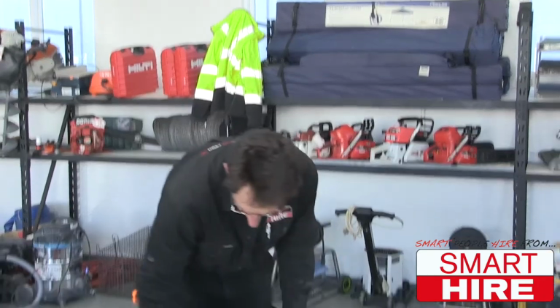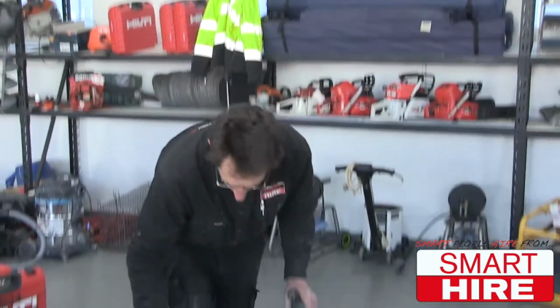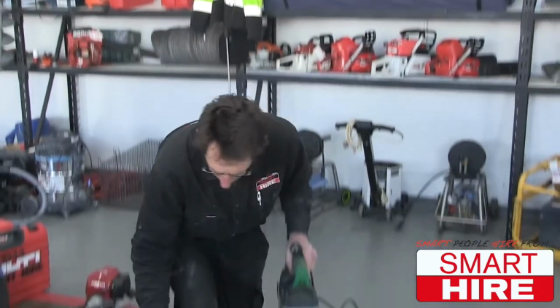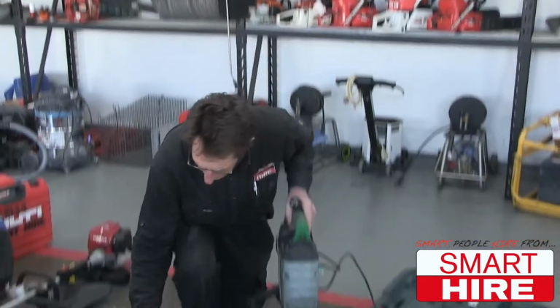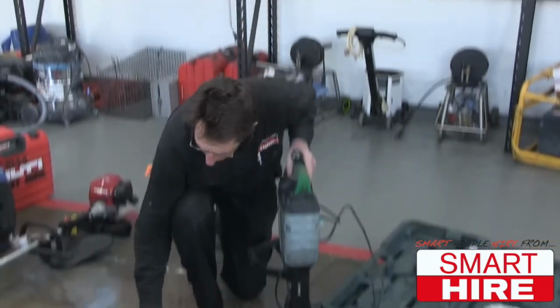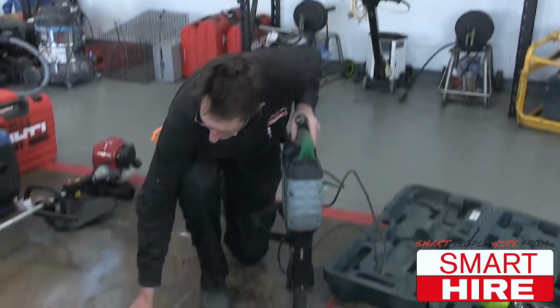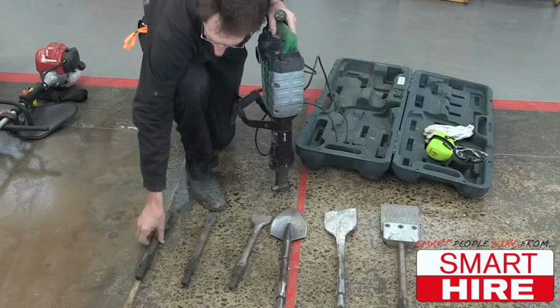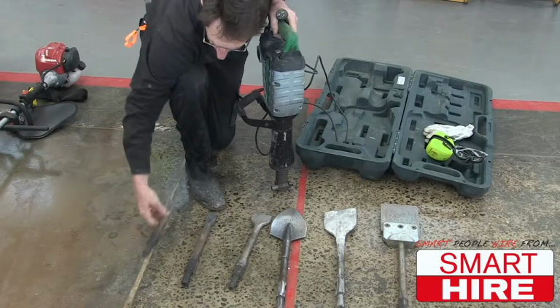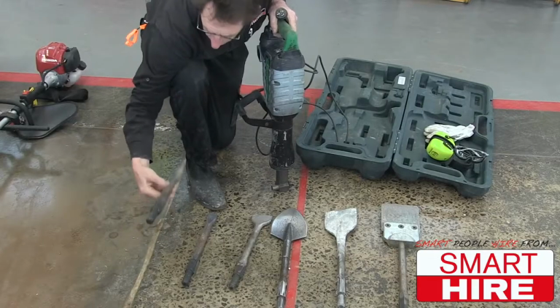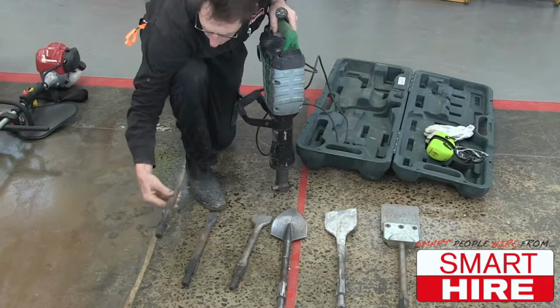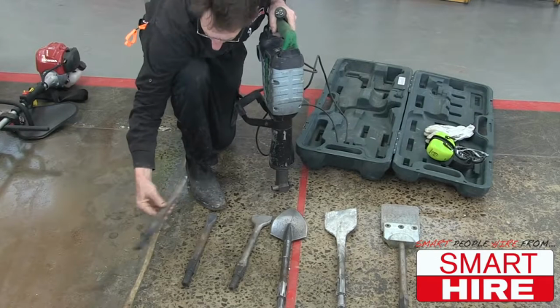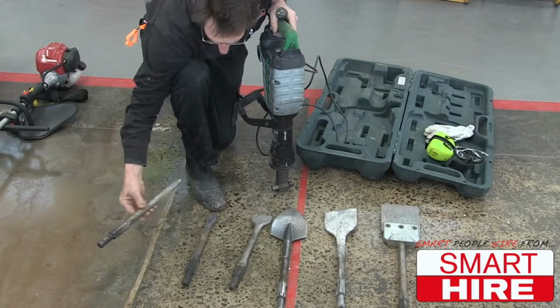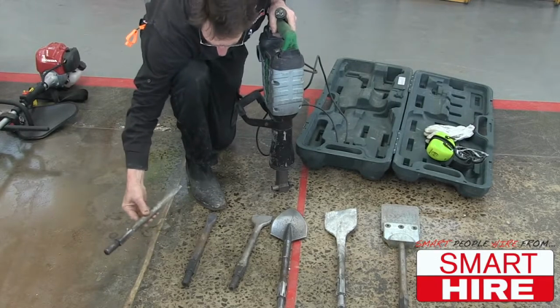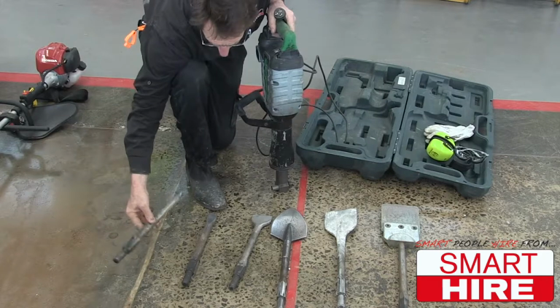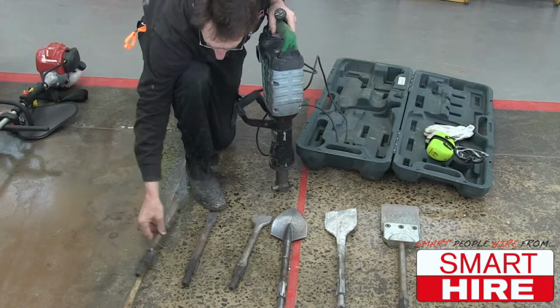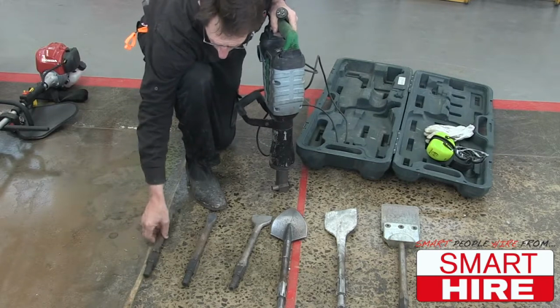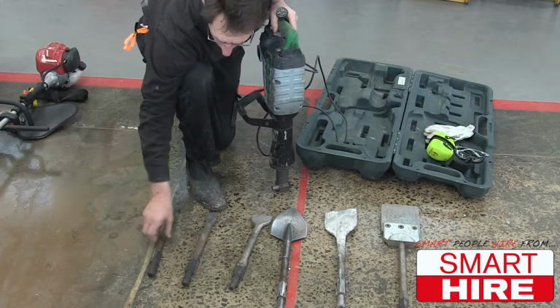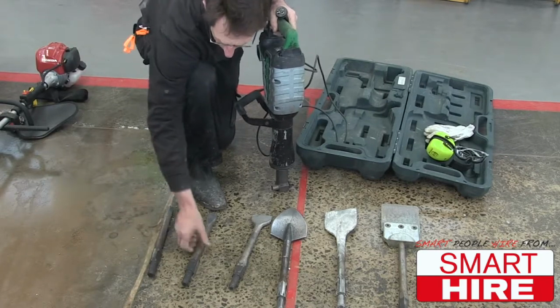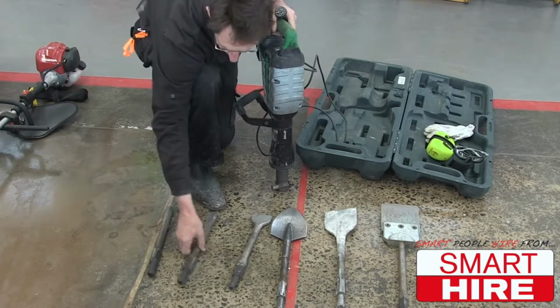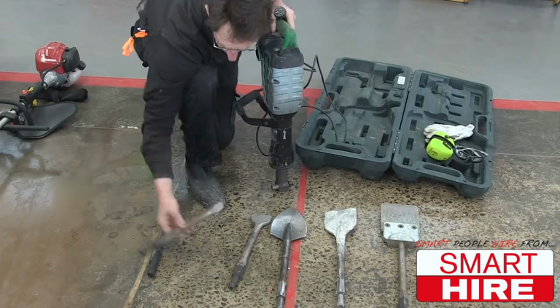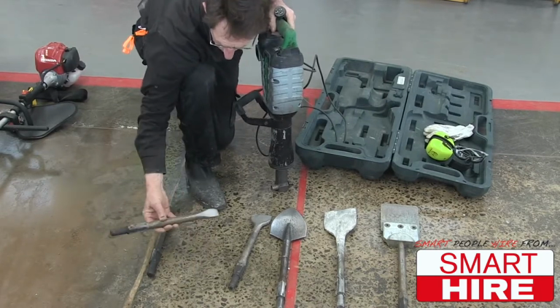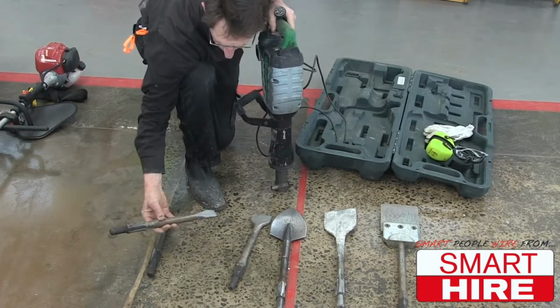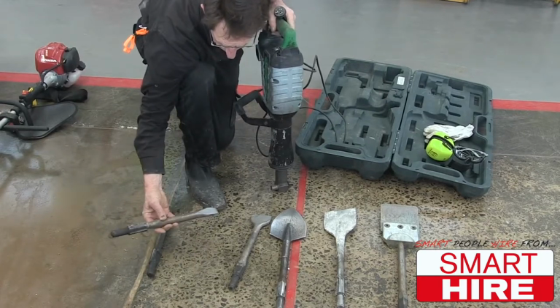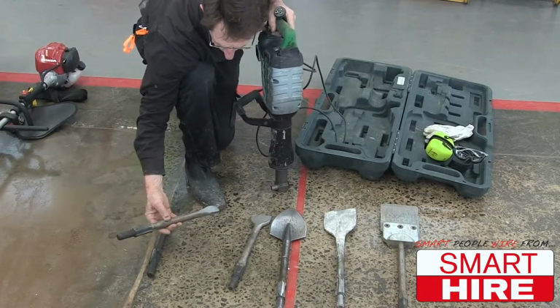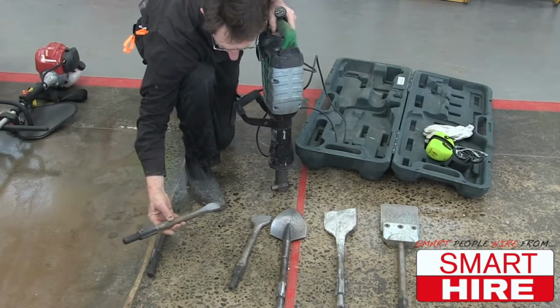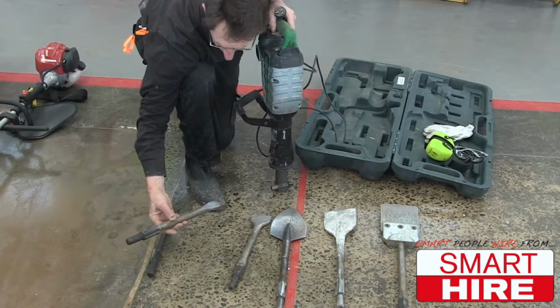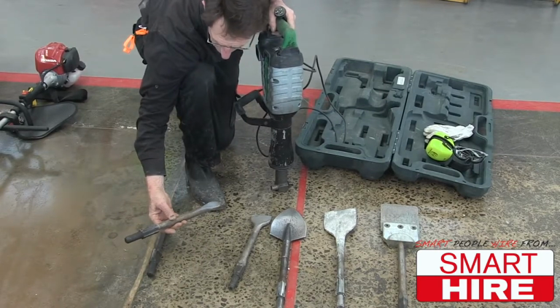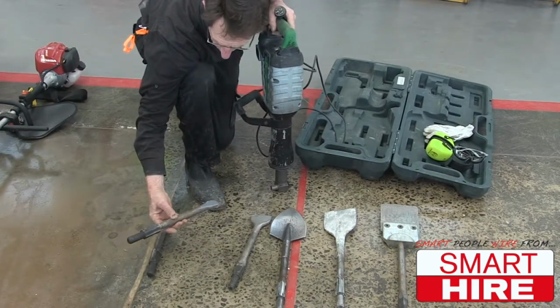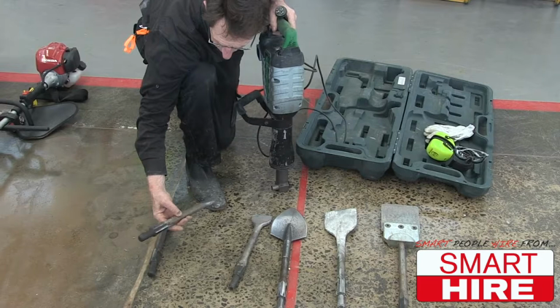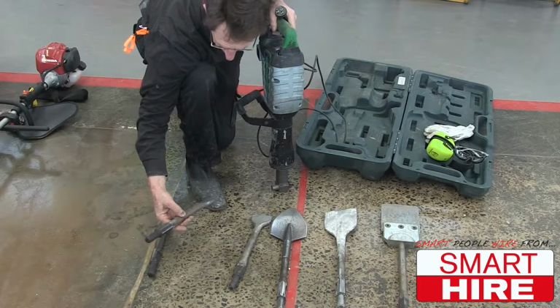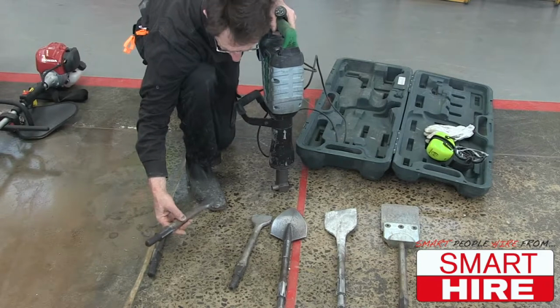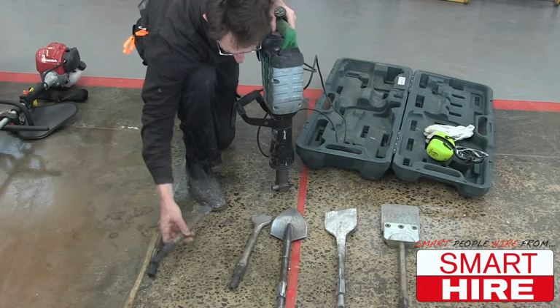If you're breaking up concrete, you use a point chisel or a small bevel chisel.